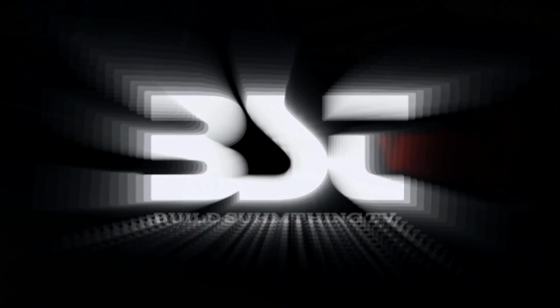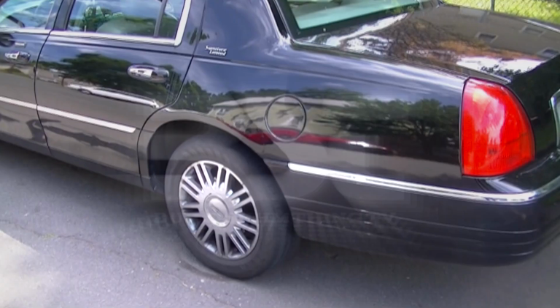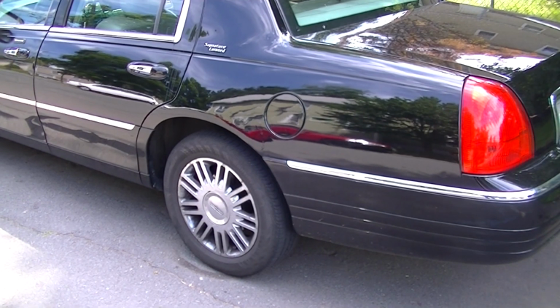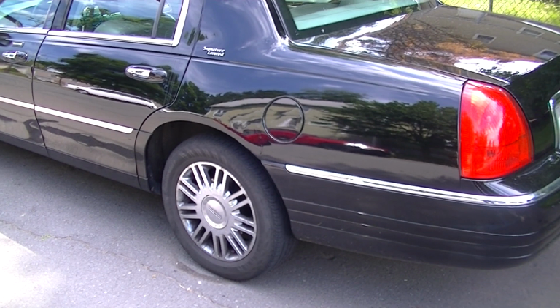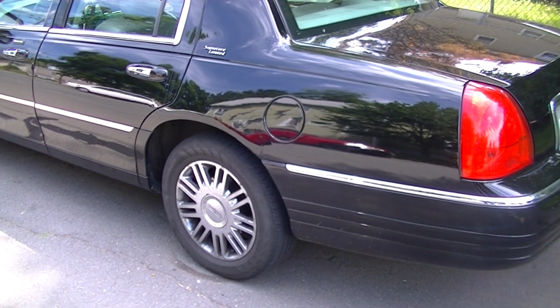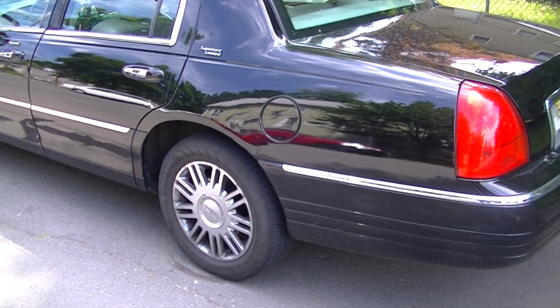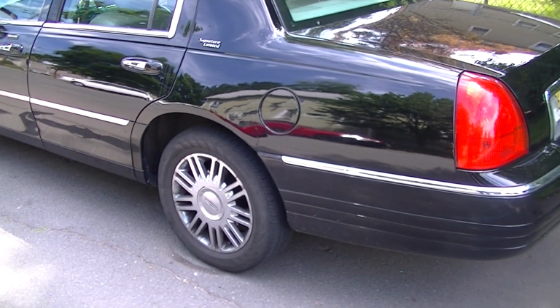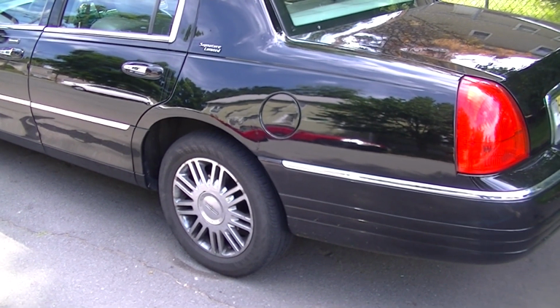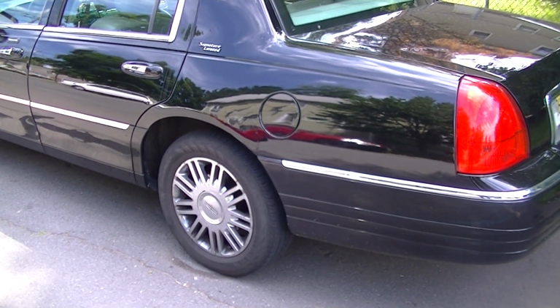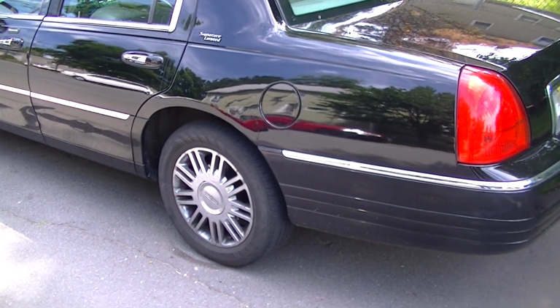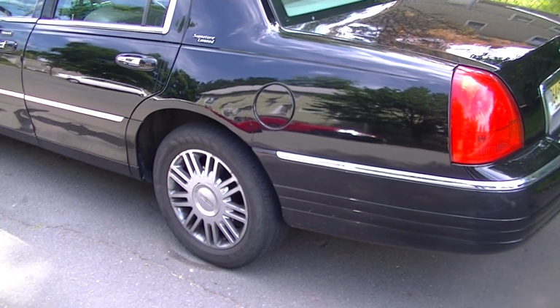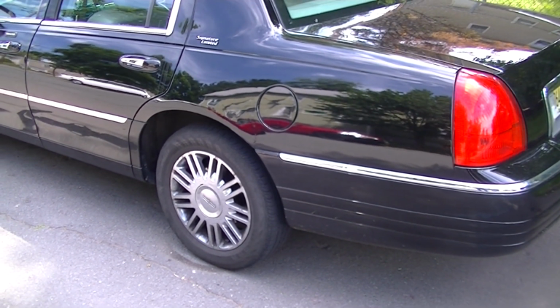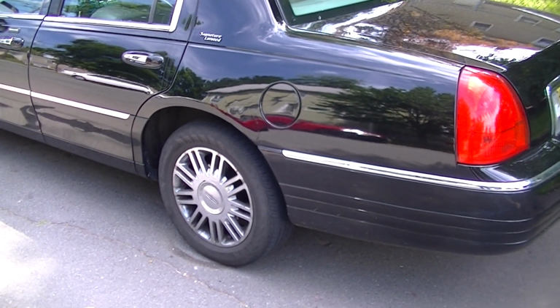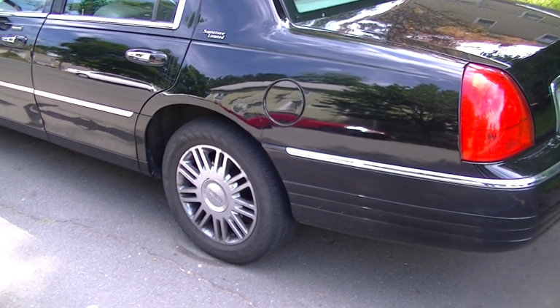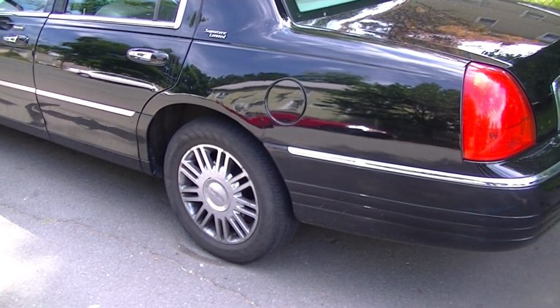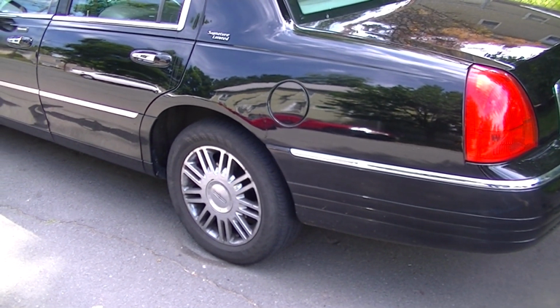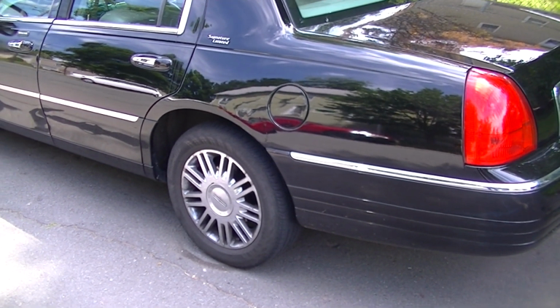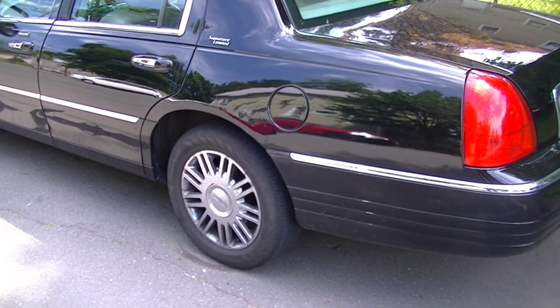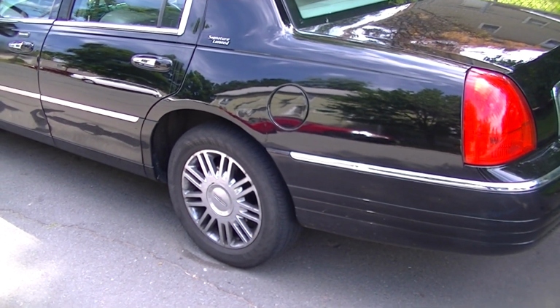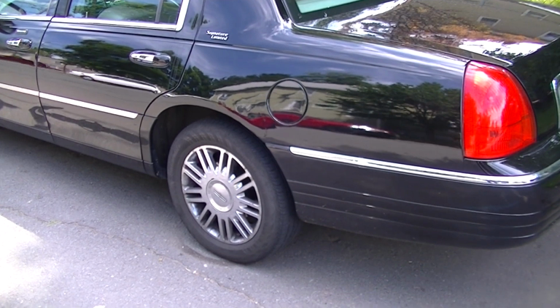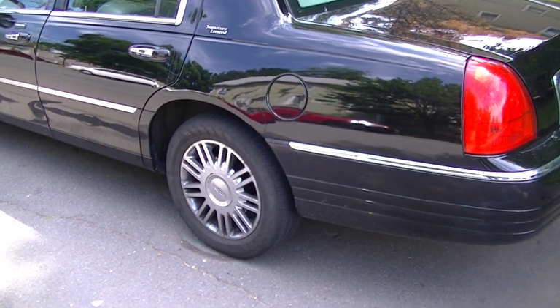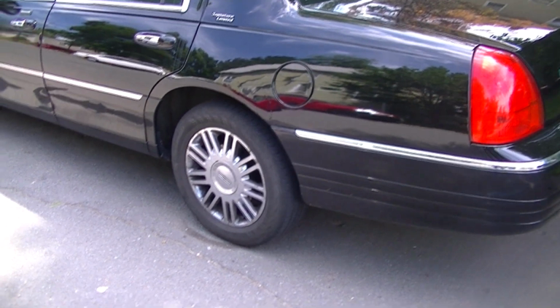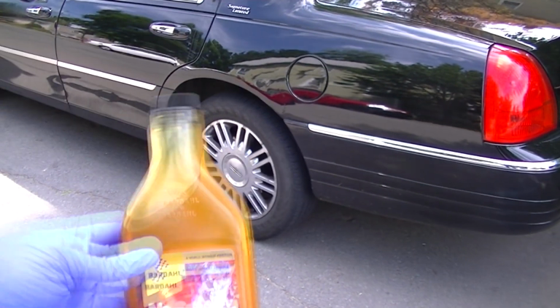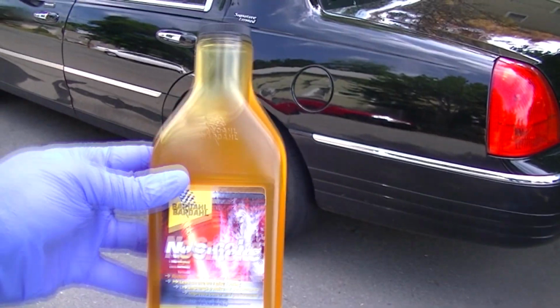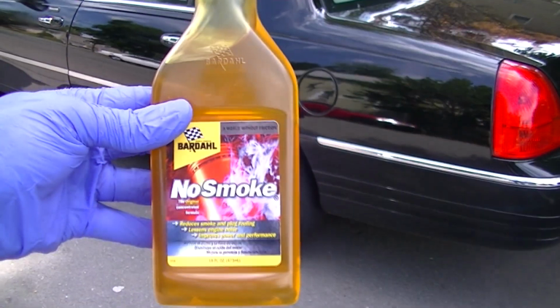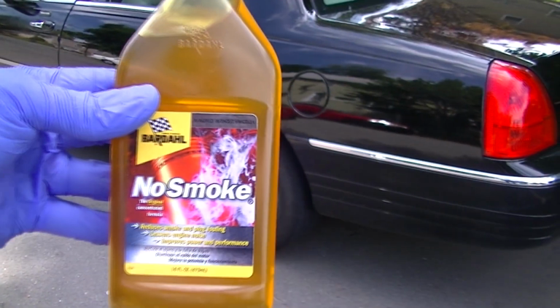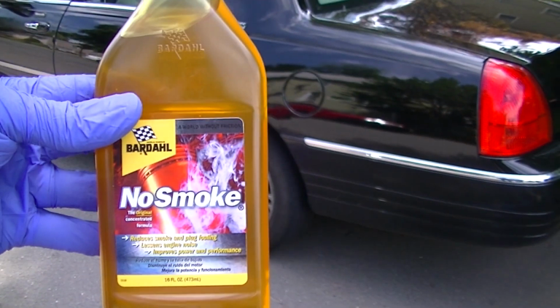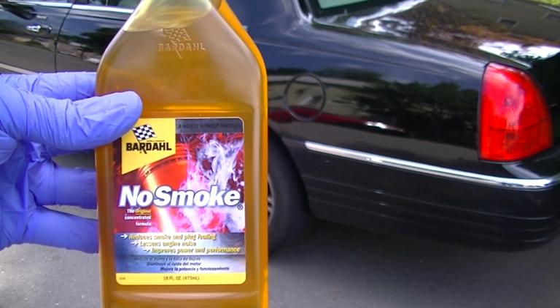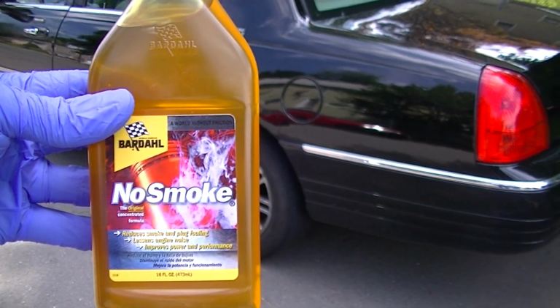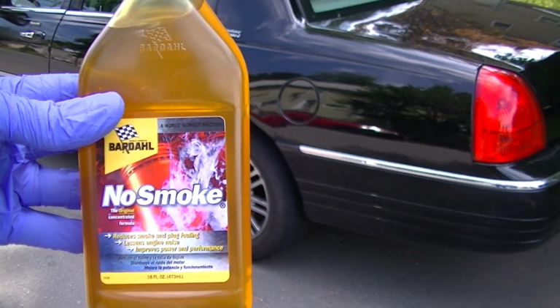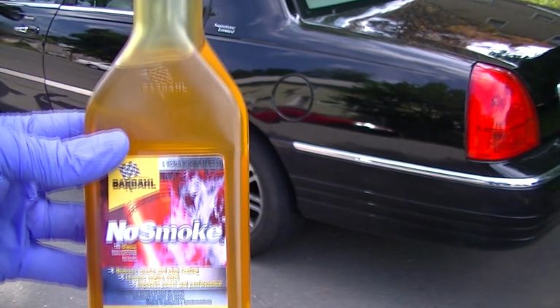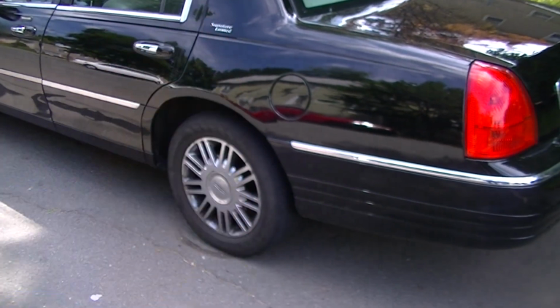Welcome to the BST Ford channel where we're testing out a product. I've tested it out for a couple of months now and haven't told any of you guys, but I've been testing out this thing here — No Smoke.